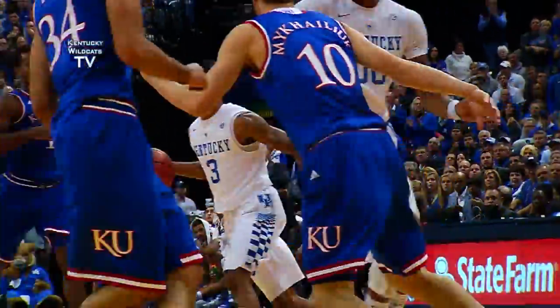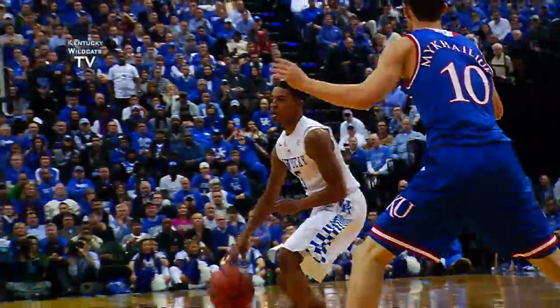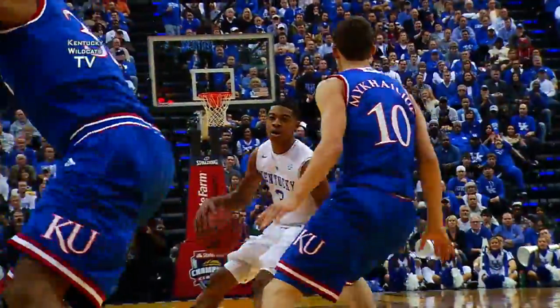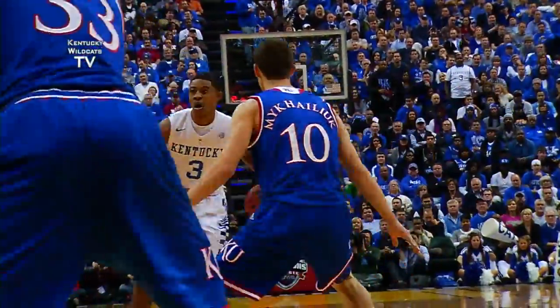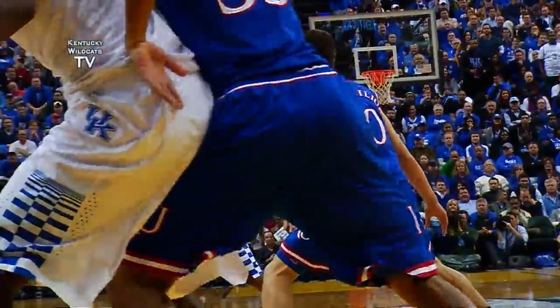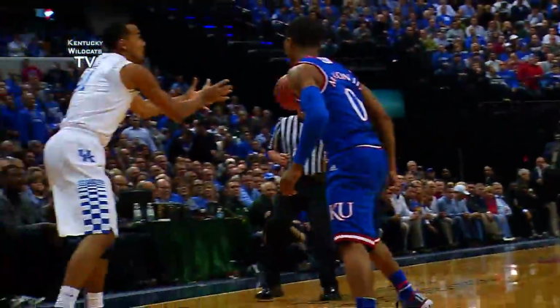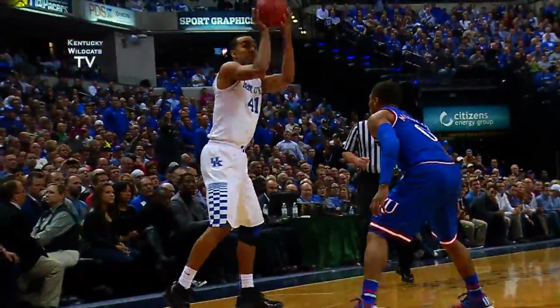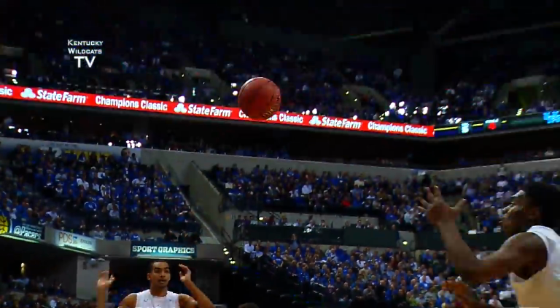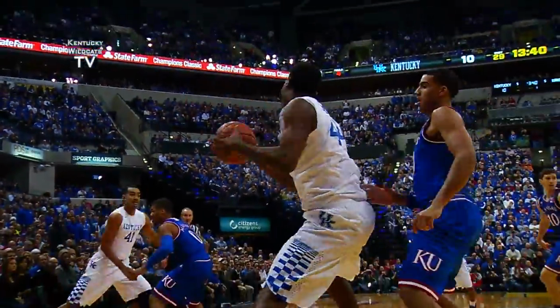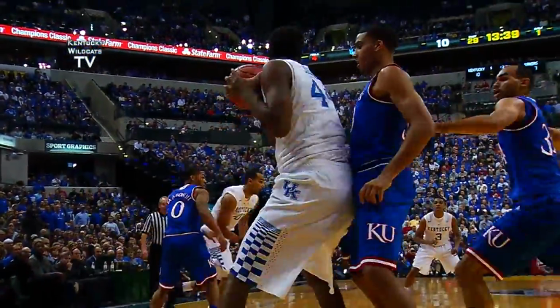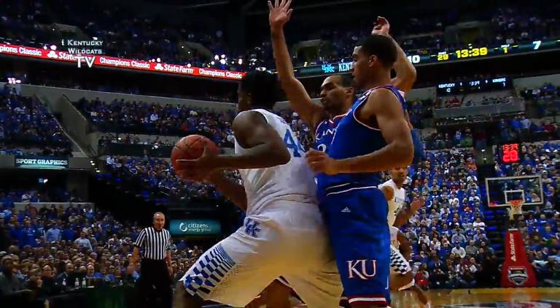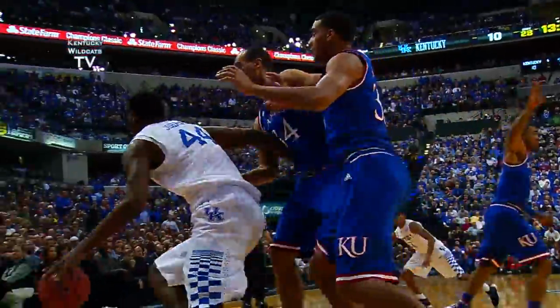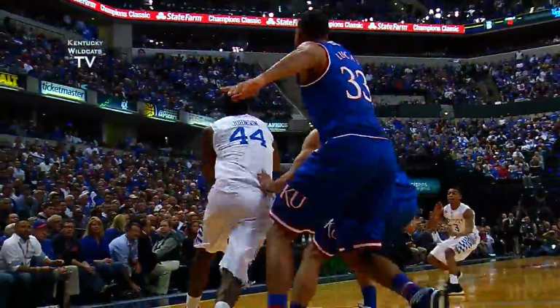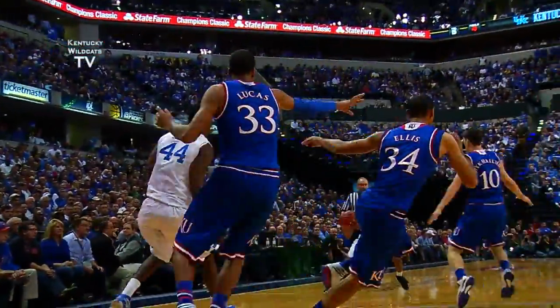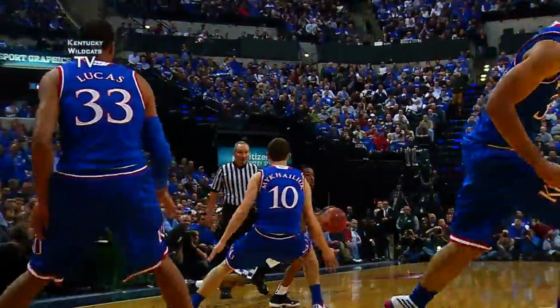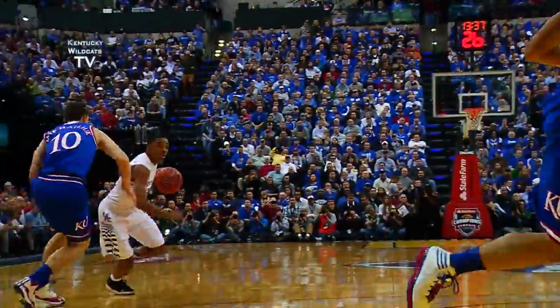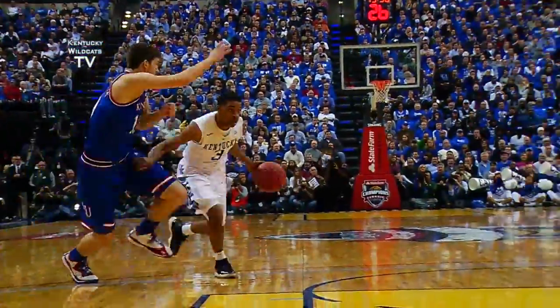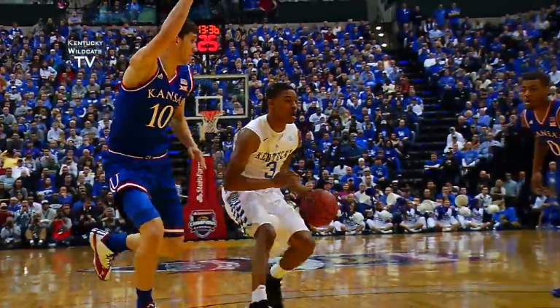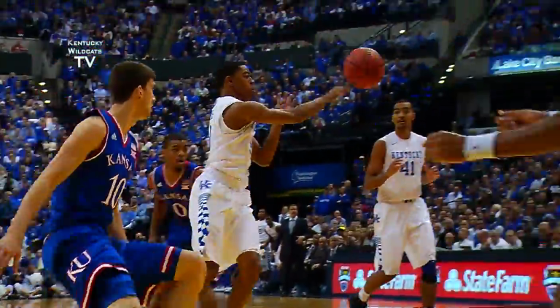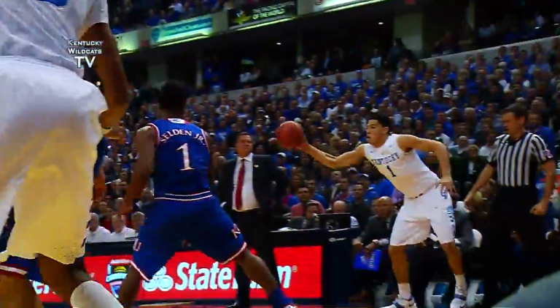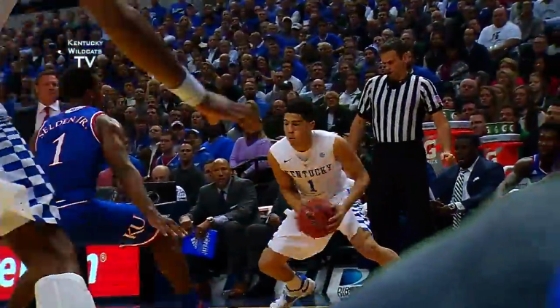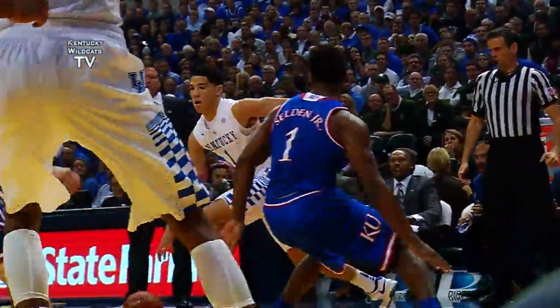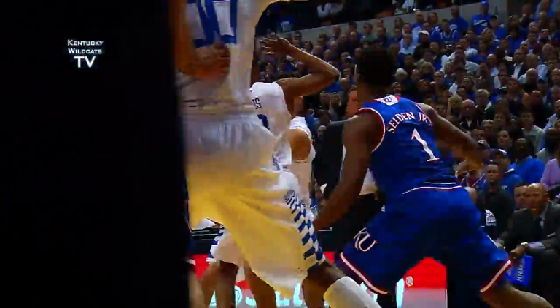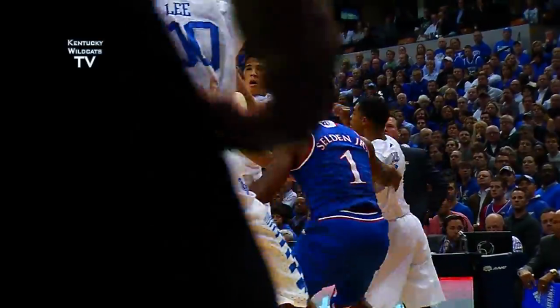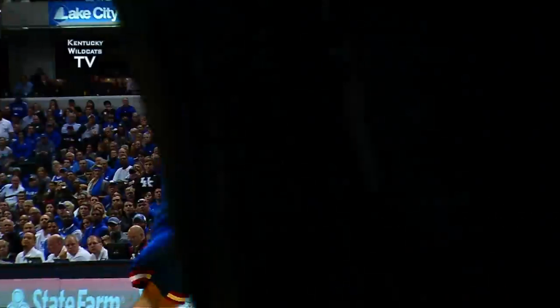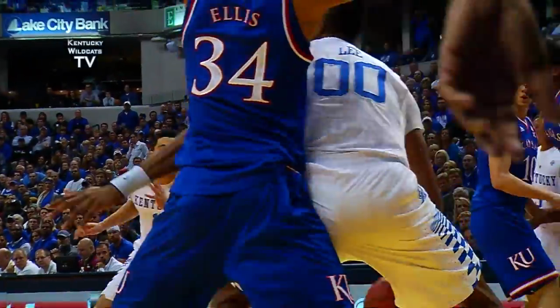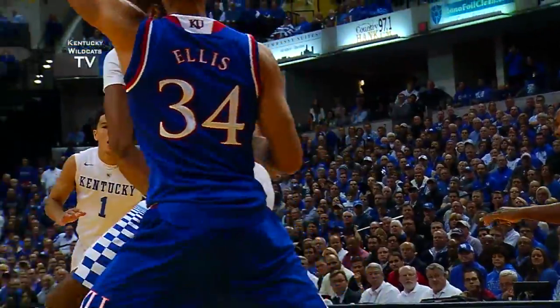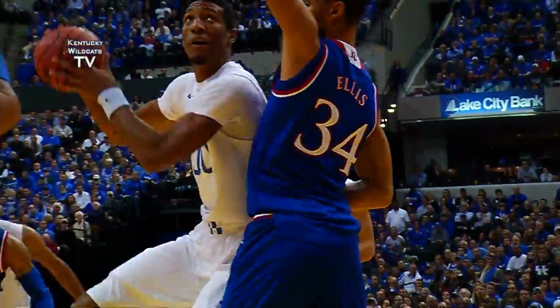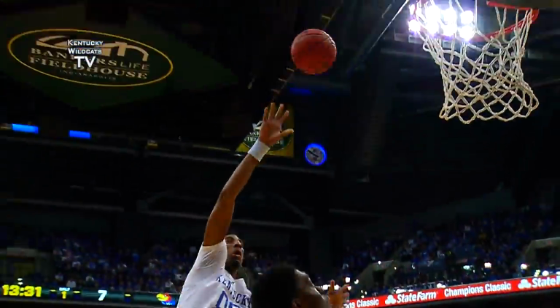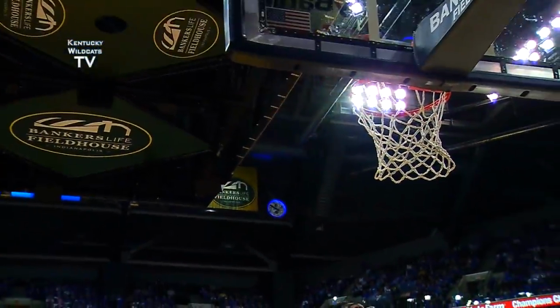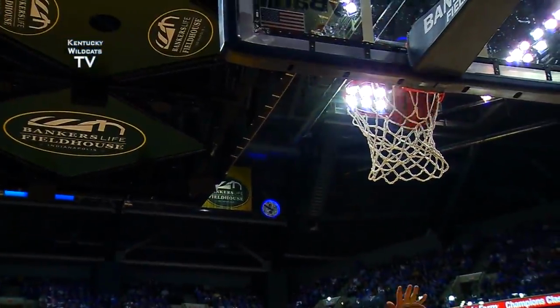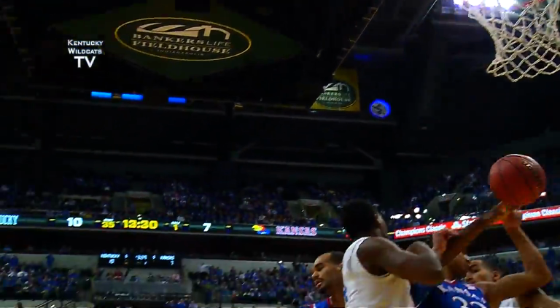Euless angles to the middle as he comes into front court, now backs out, feeds Lyles on the right side, dumps it down to Johnson. Double-team, dribbles out of it, gives it to Euless. Euless penetrates, left side pass to Booker, fakes left, goes right, dumps it down to Lee — jump hook, rolls in!